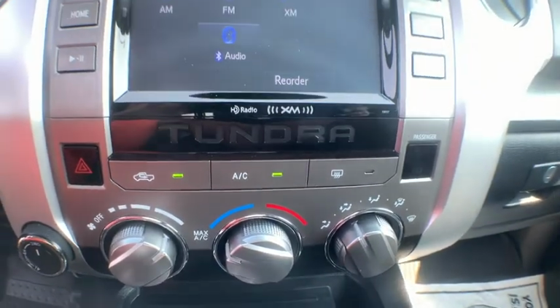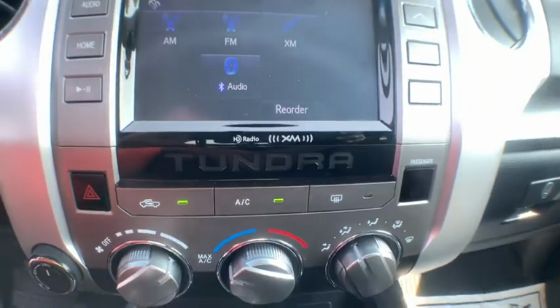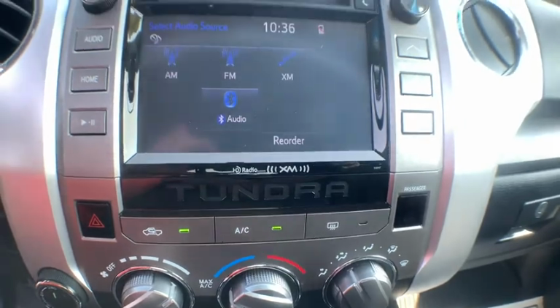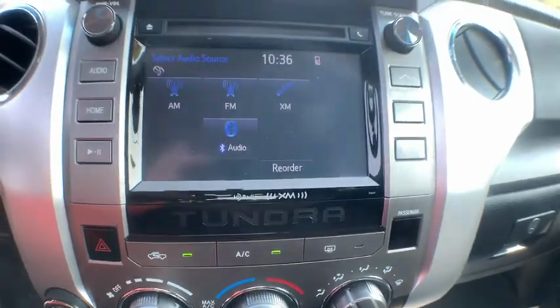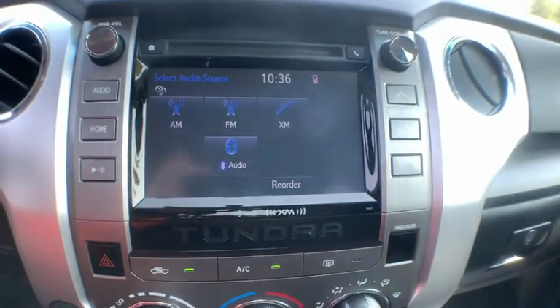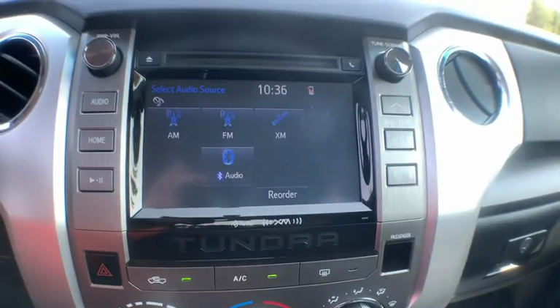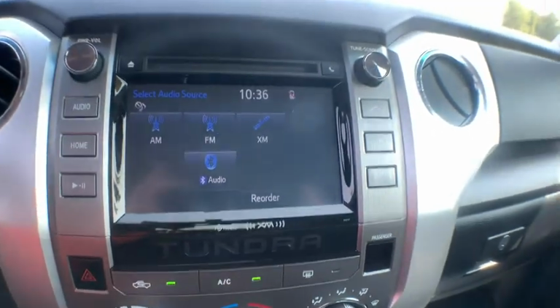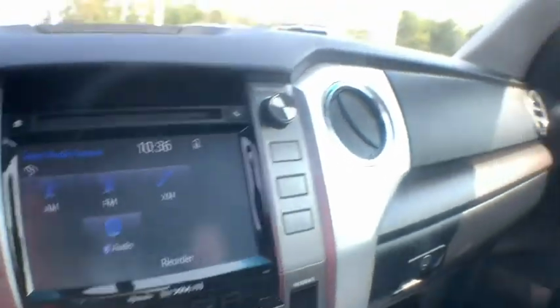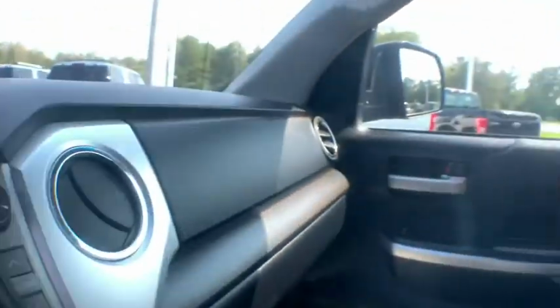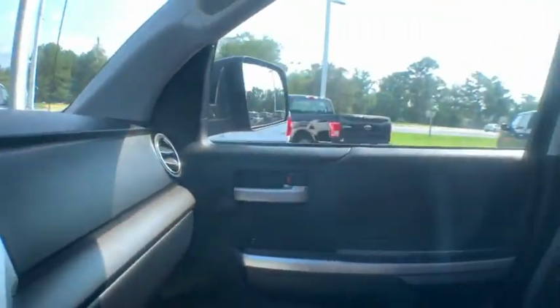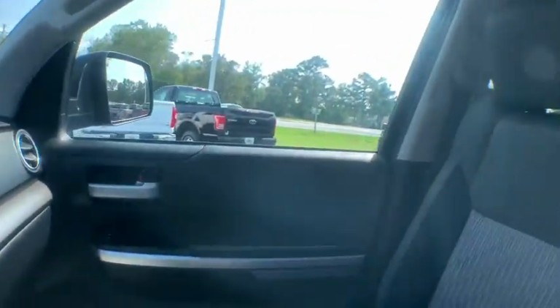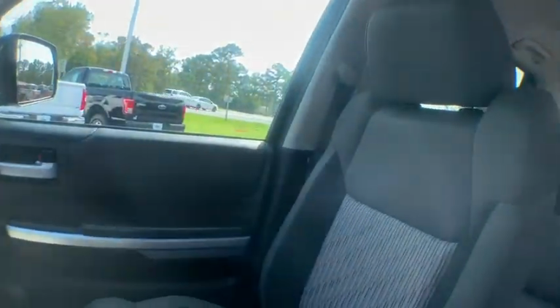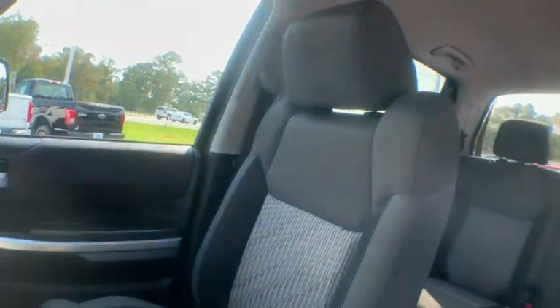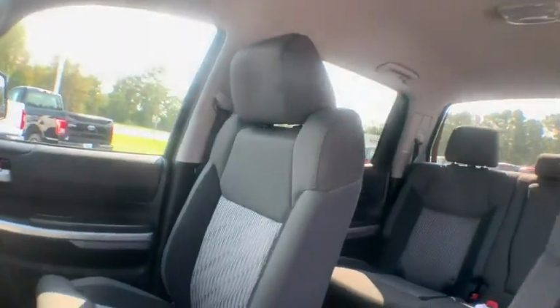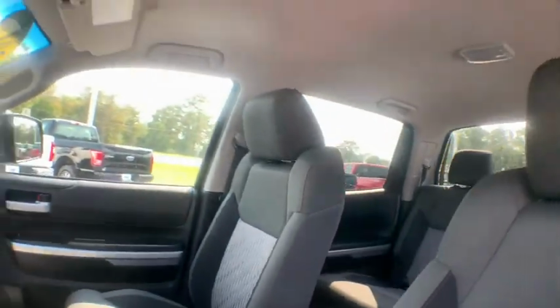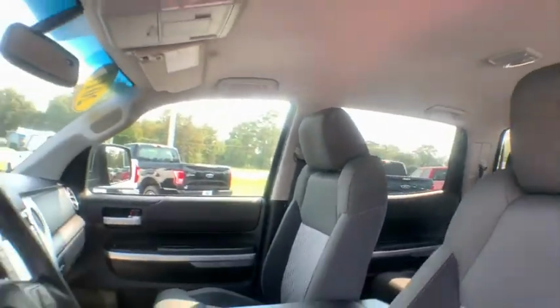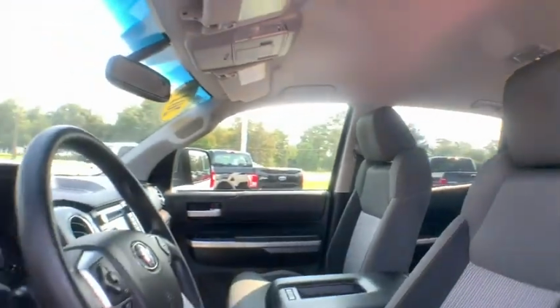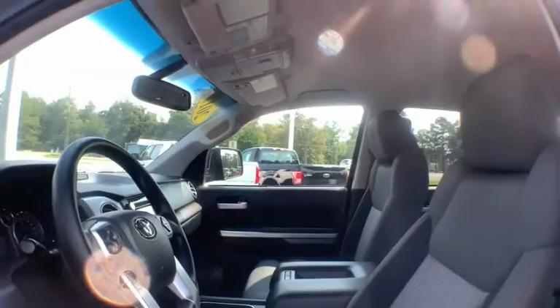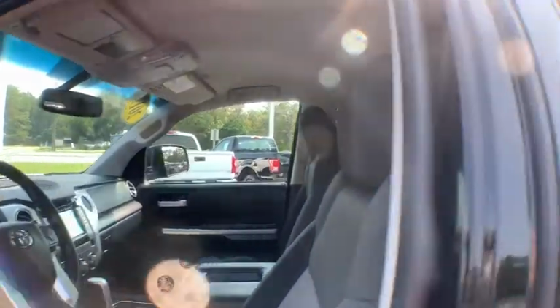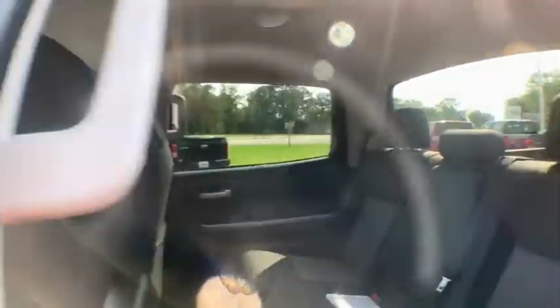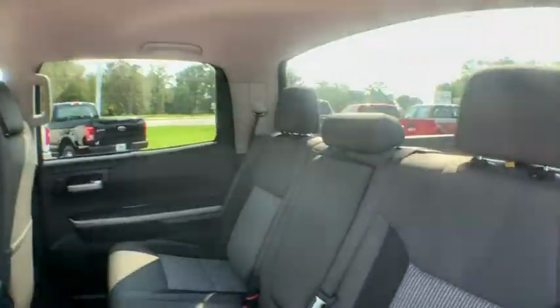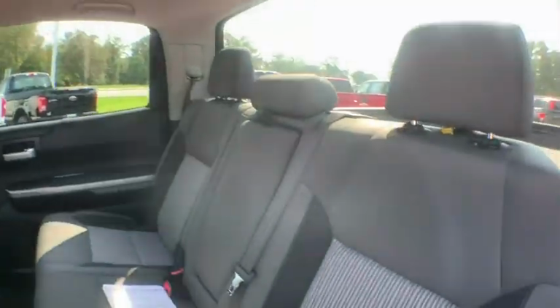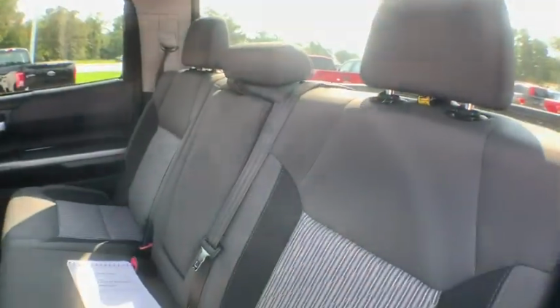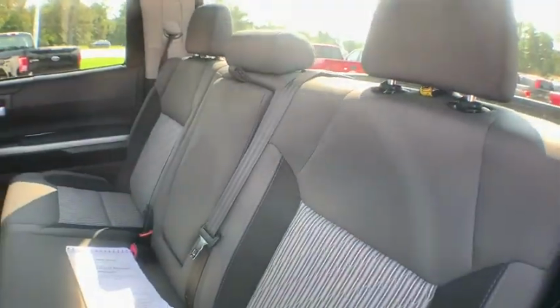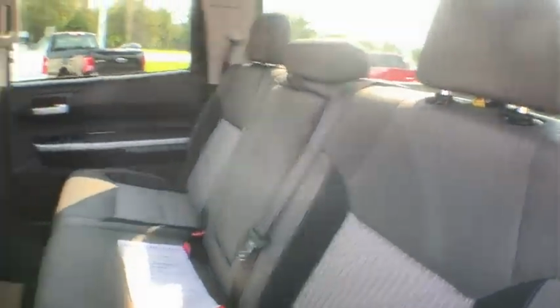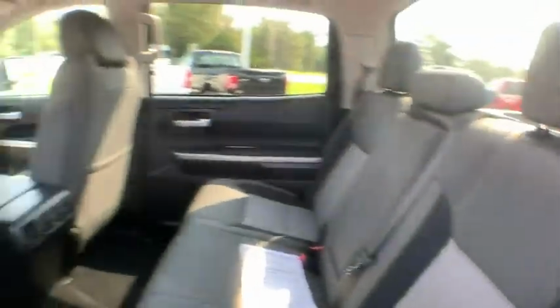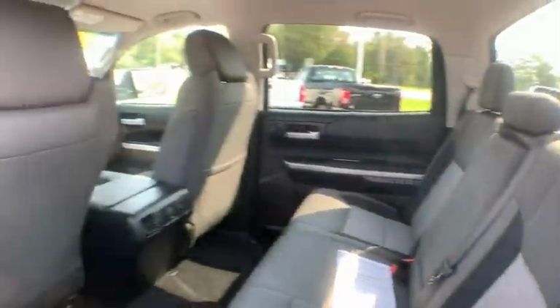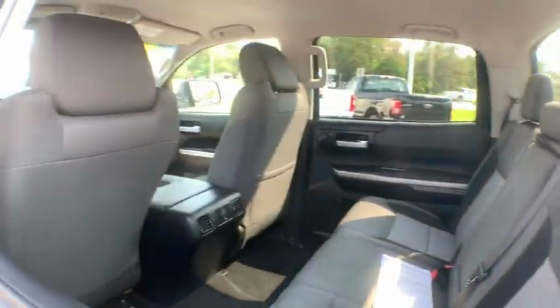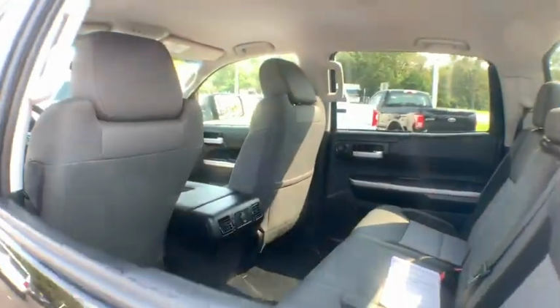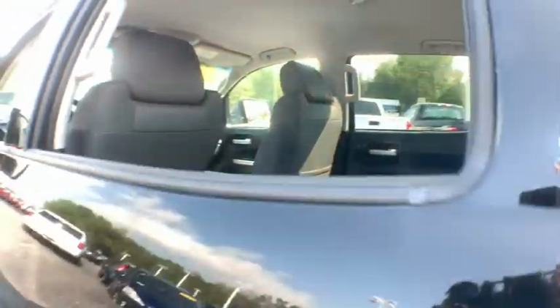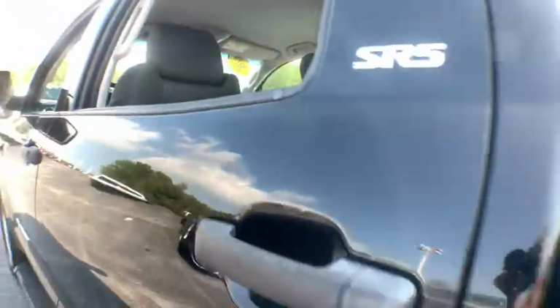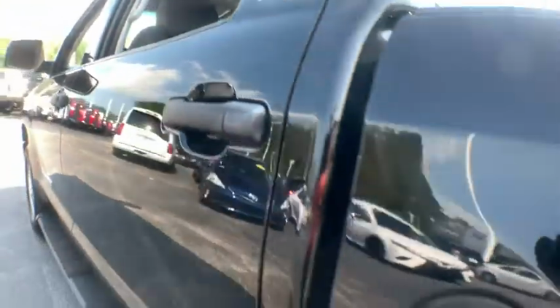Fog lights, power windows, rear window defroster, trip computer, electronic stability control, remote keyless entry, overhead console, panic alarm, and tachometer.